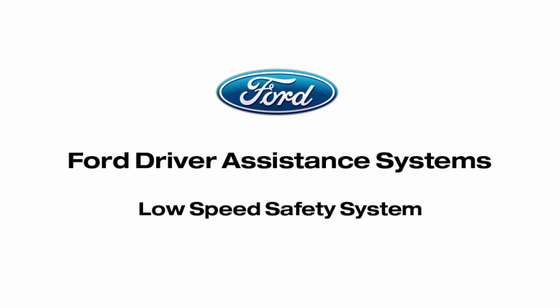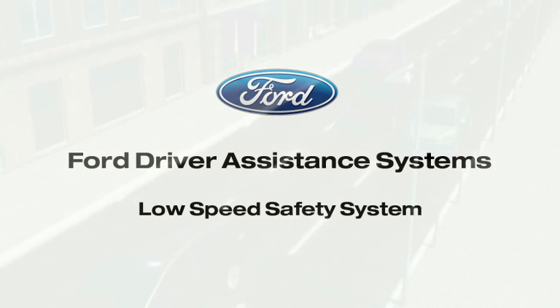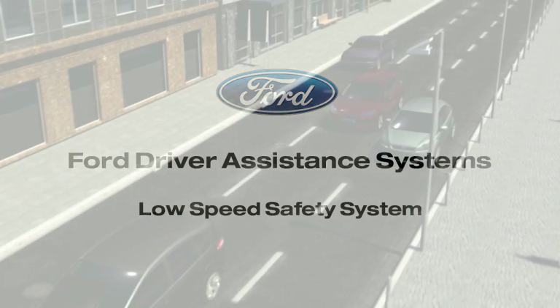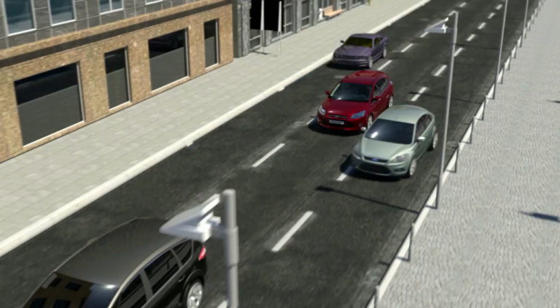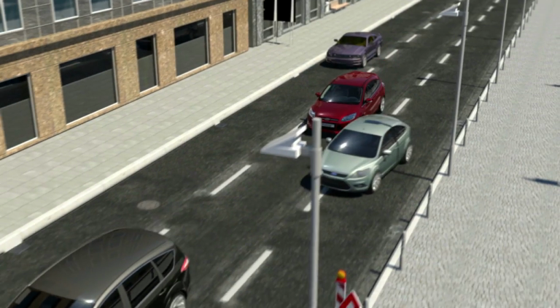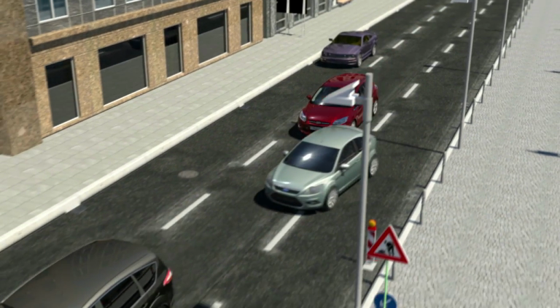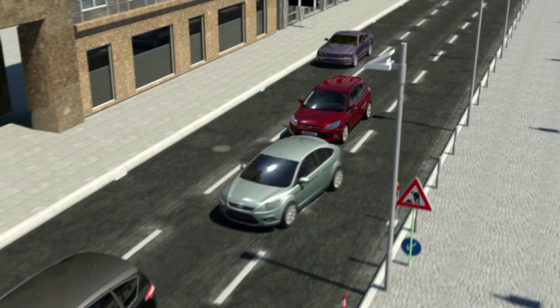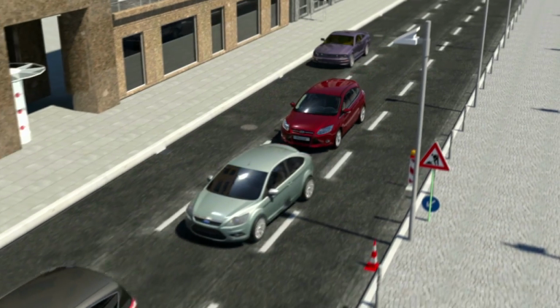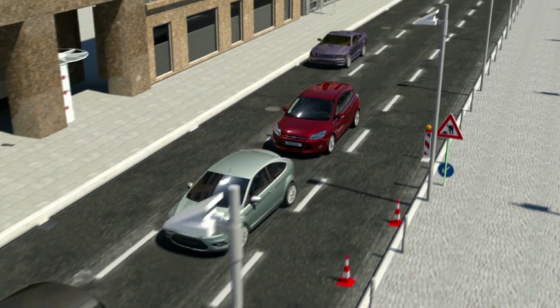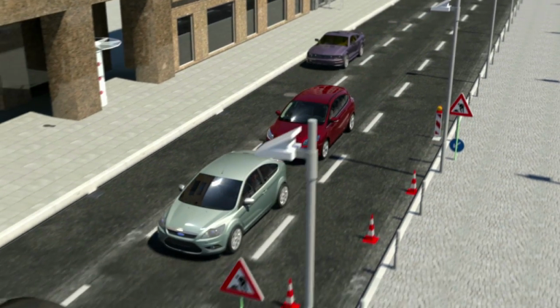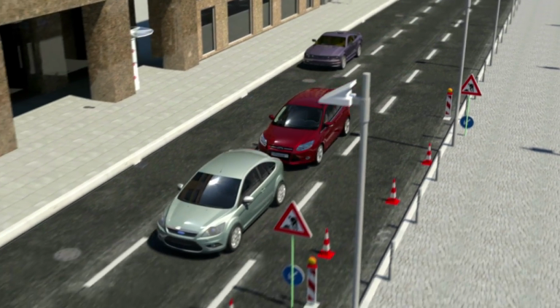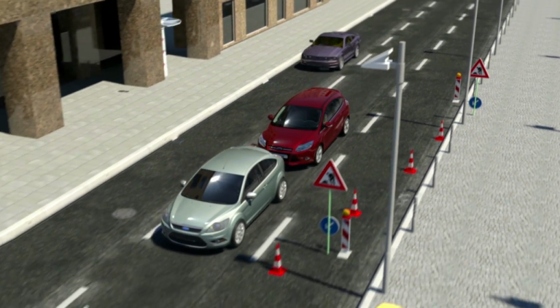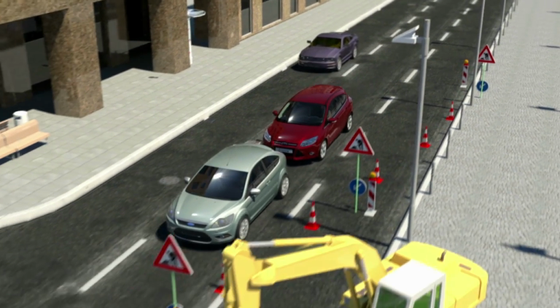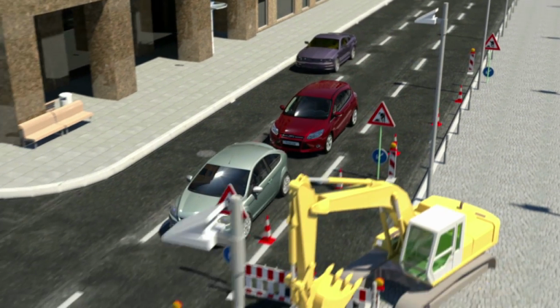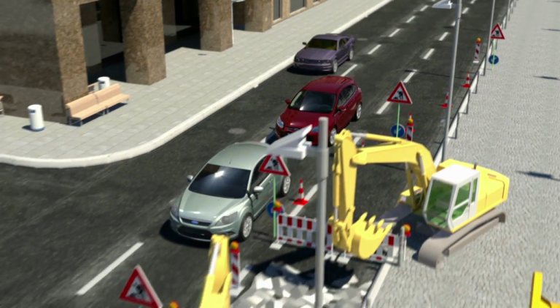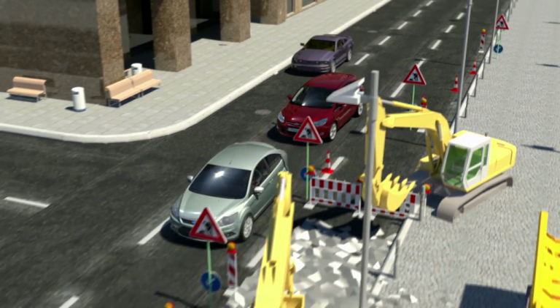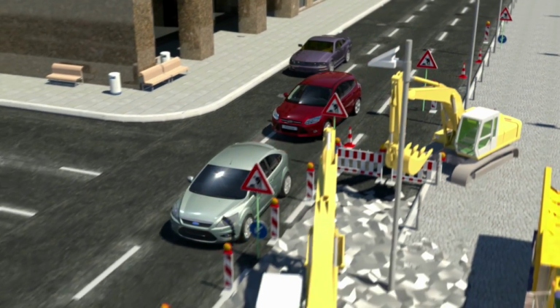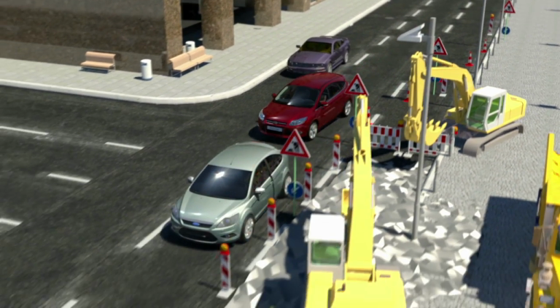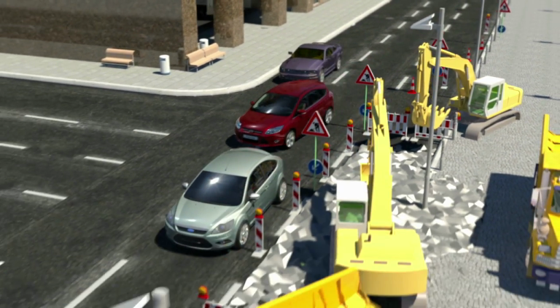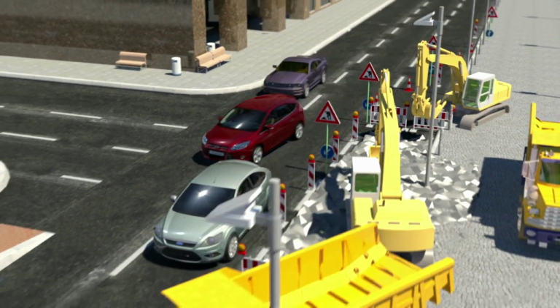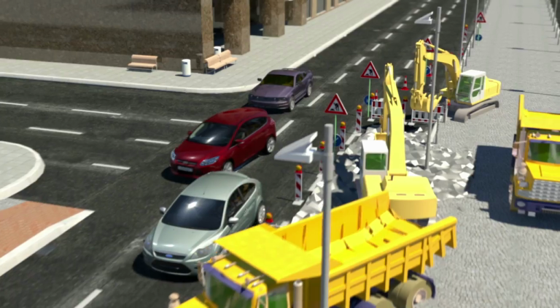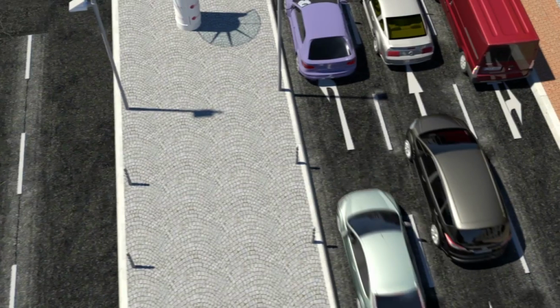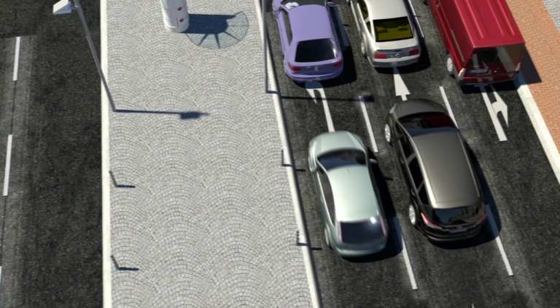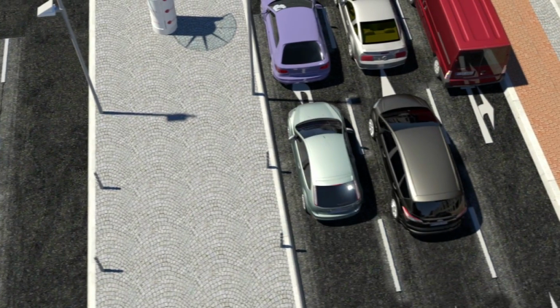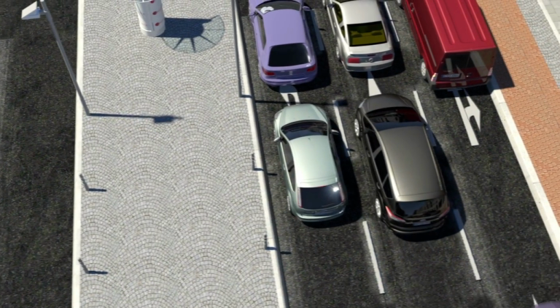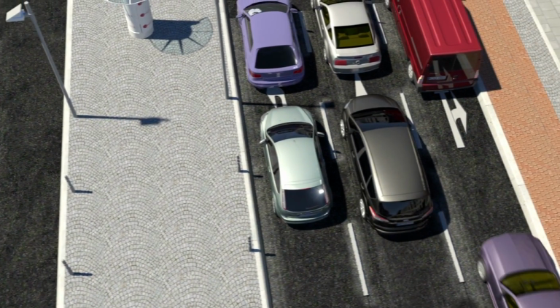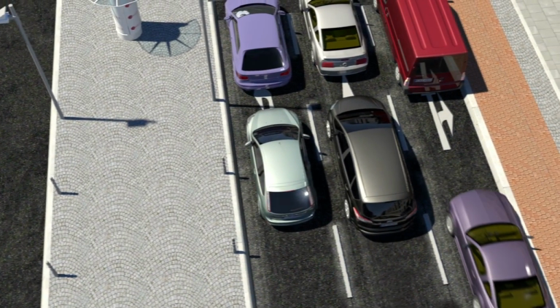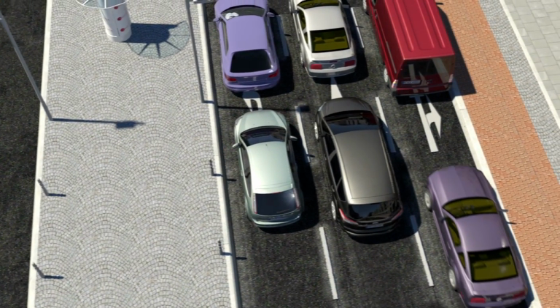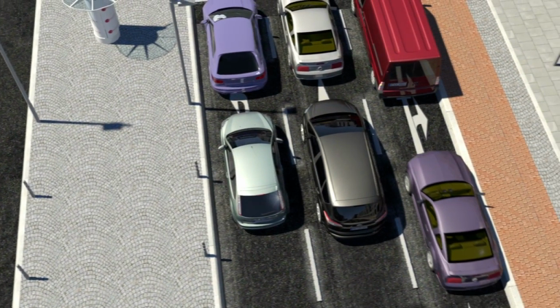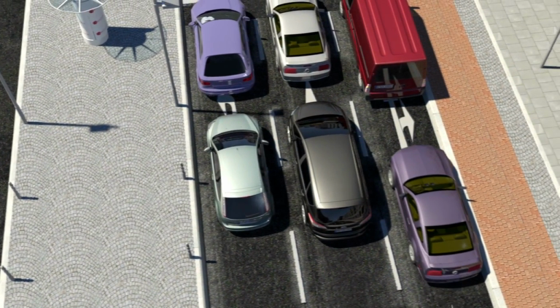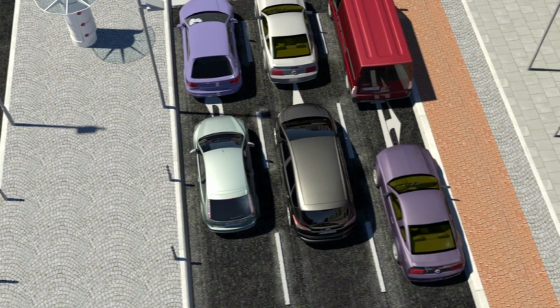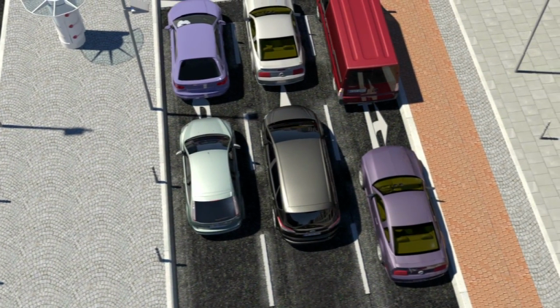Heavy traffic, sudden lane changes, construction sites, bad visibility. All these situations increase the amount of stress a driver faces in city traffic.